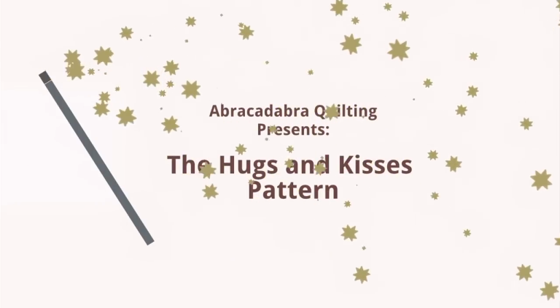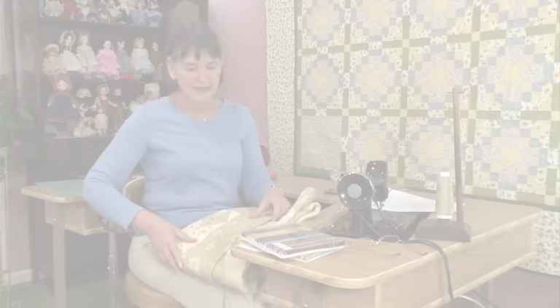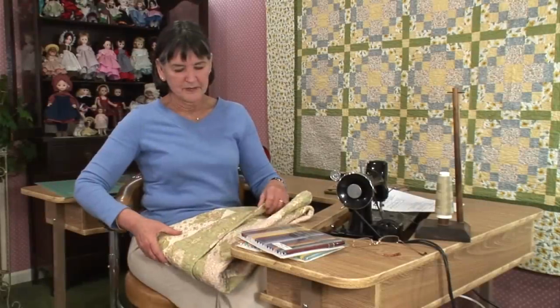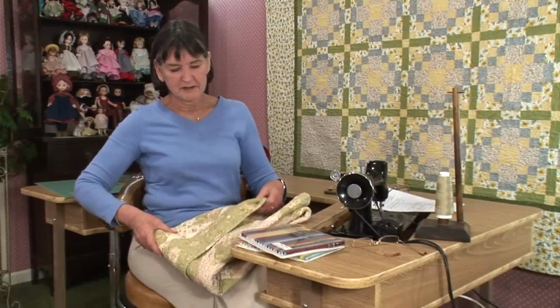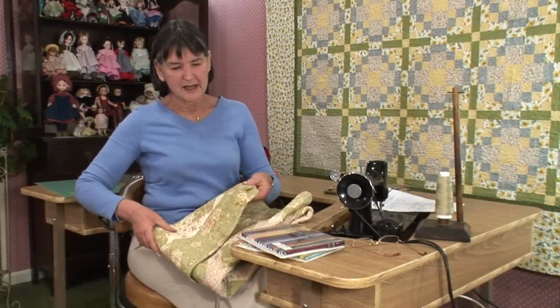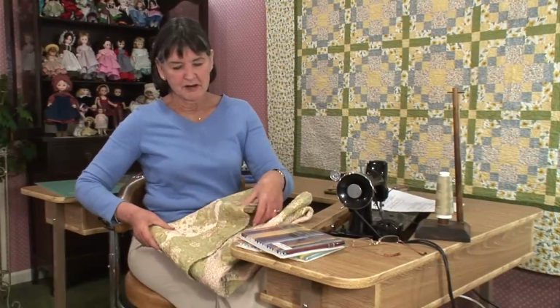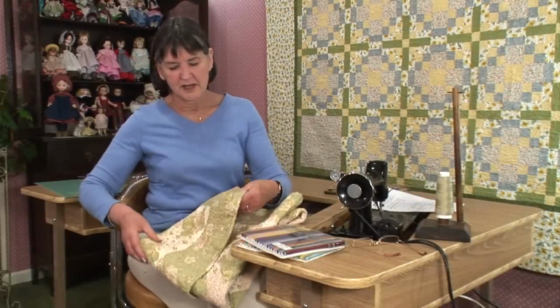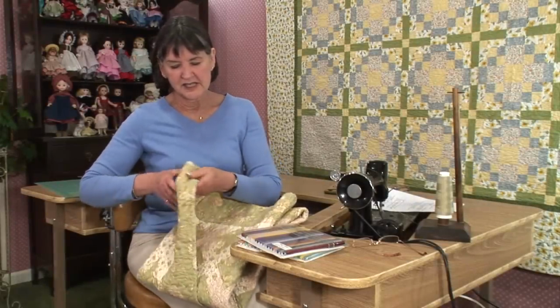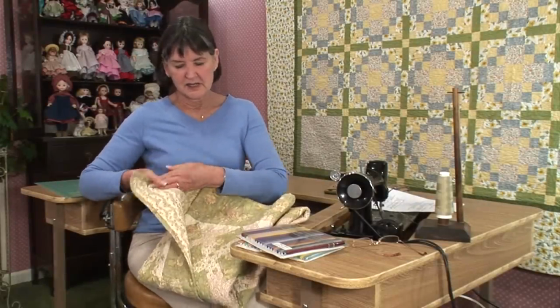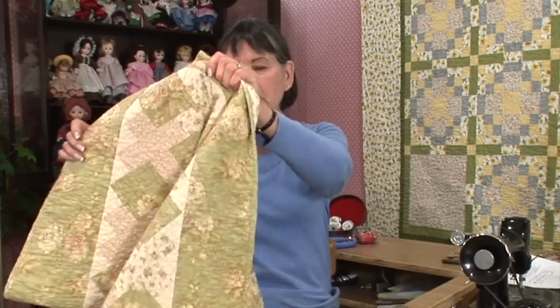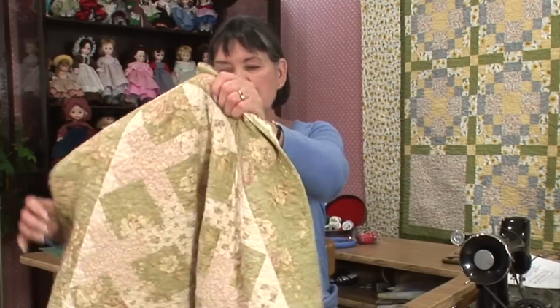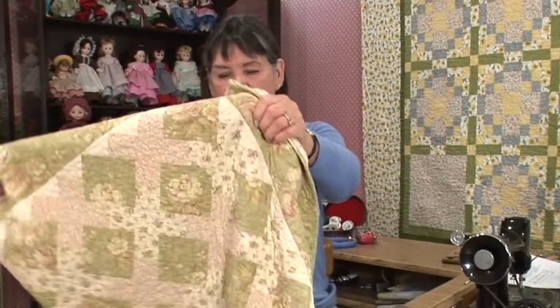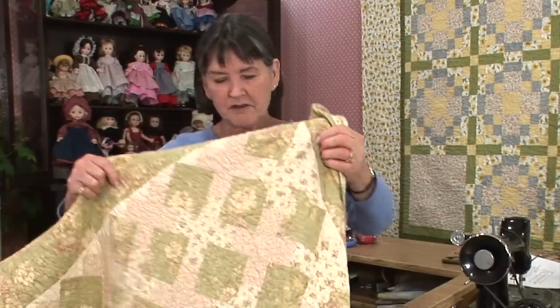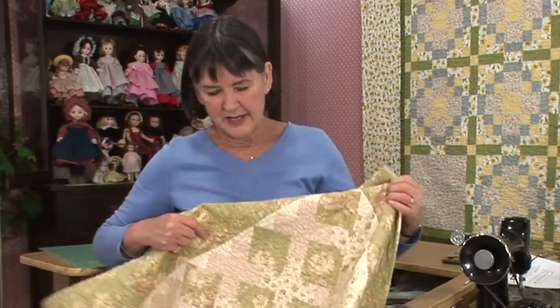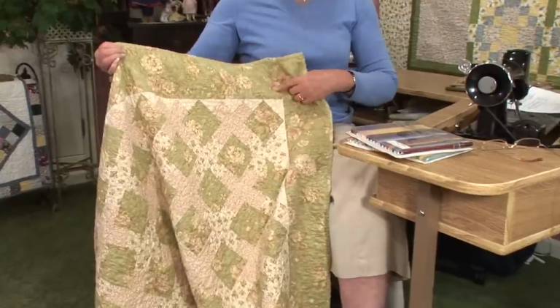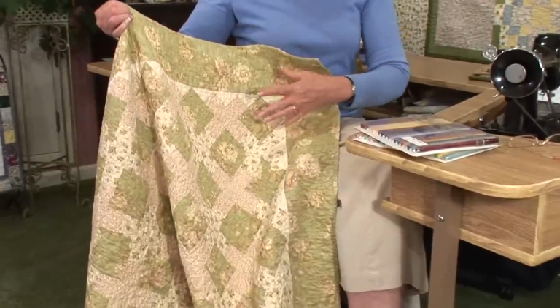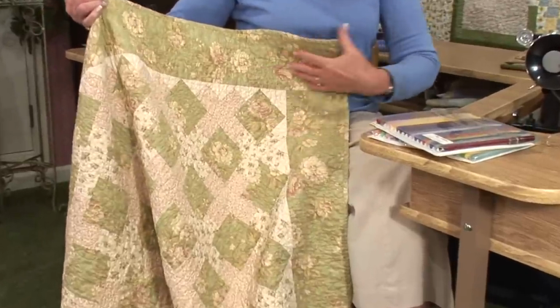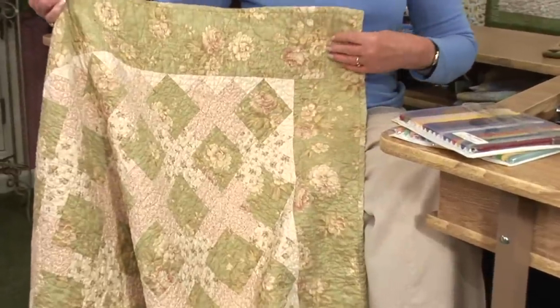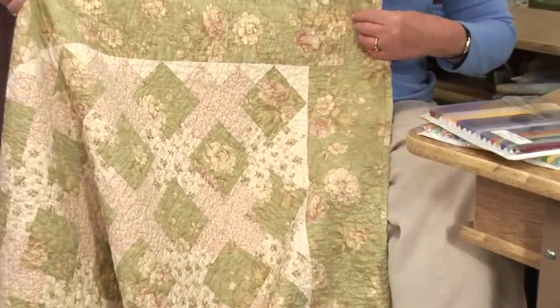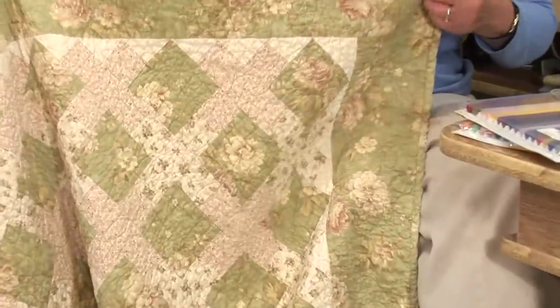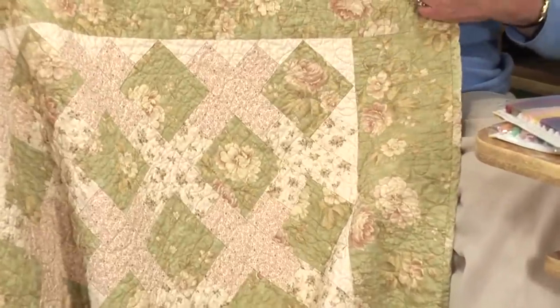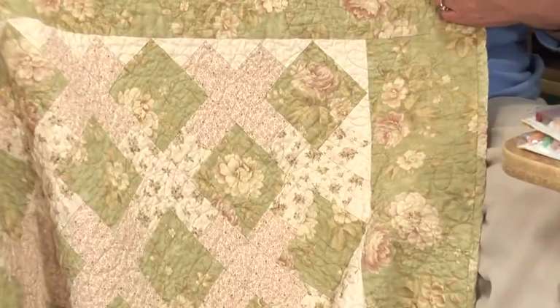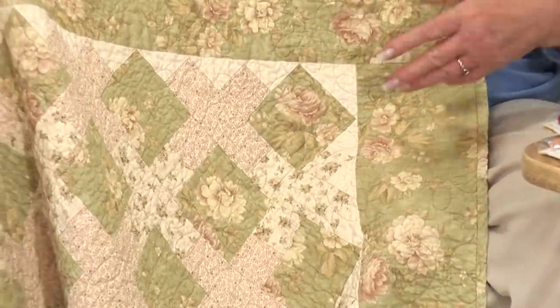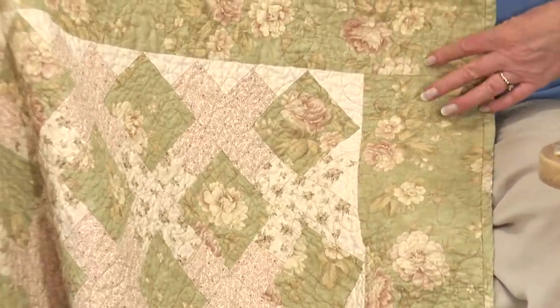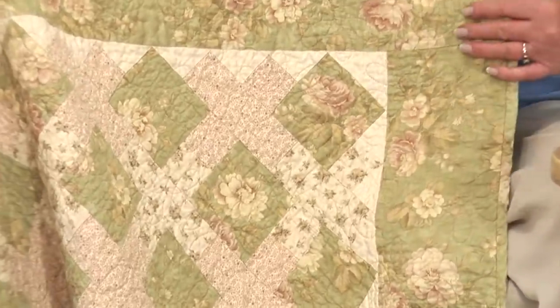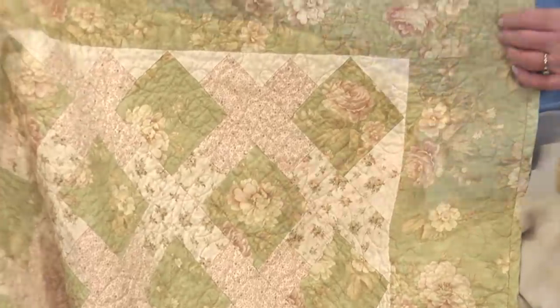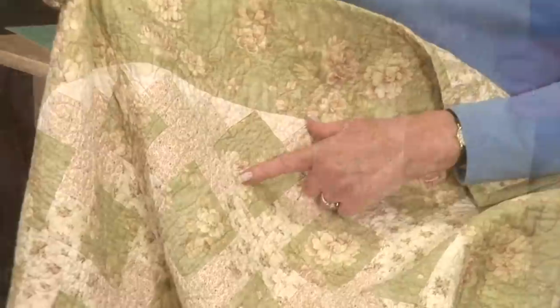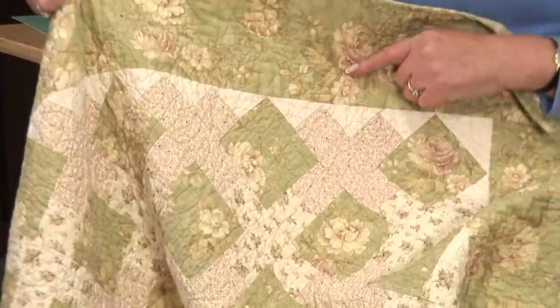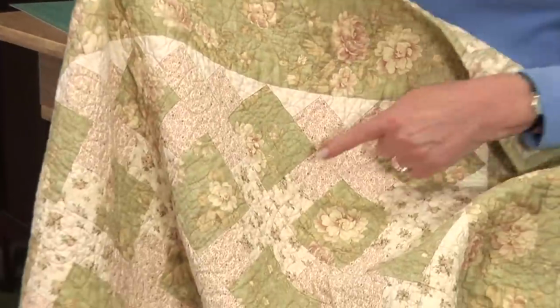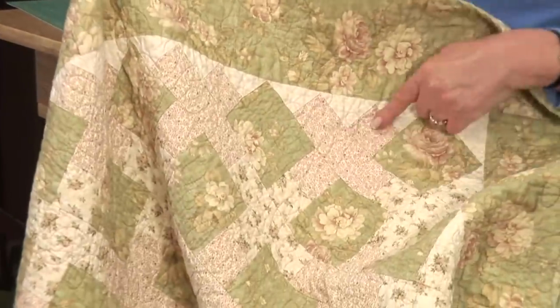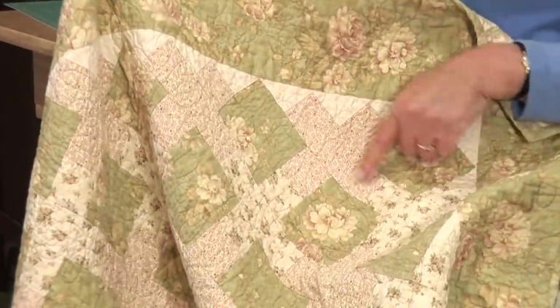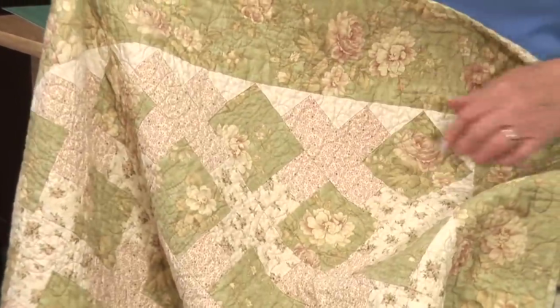I have a lovely example here of the hugs and kisses quilt. This was done by a student of mine and she chose very antique-y colors. You can see here are the hugs and here are the kisses.